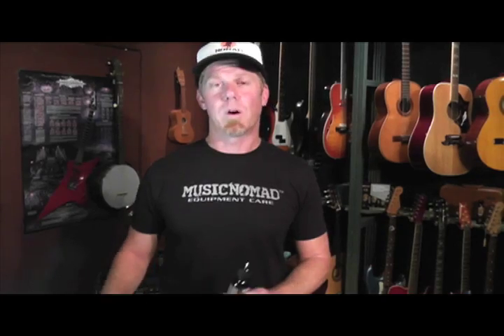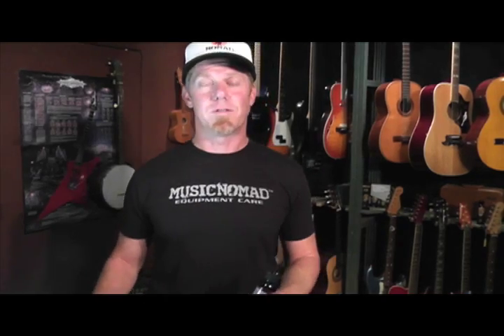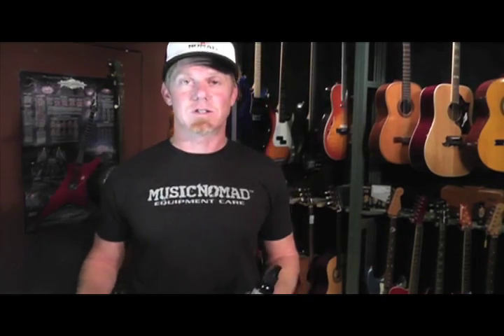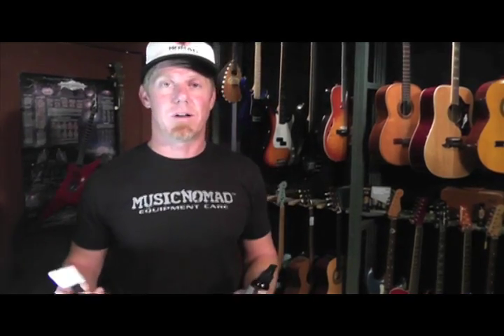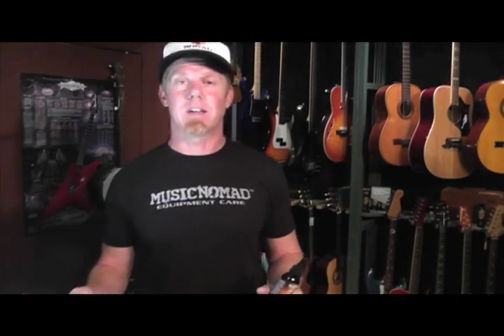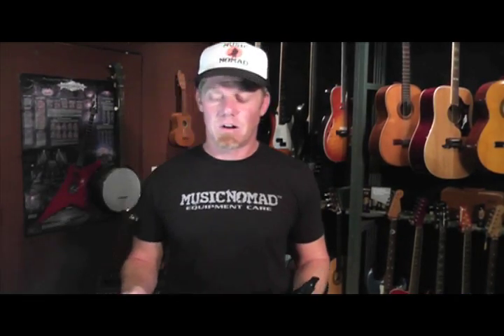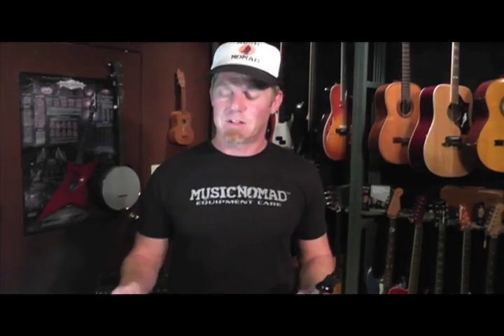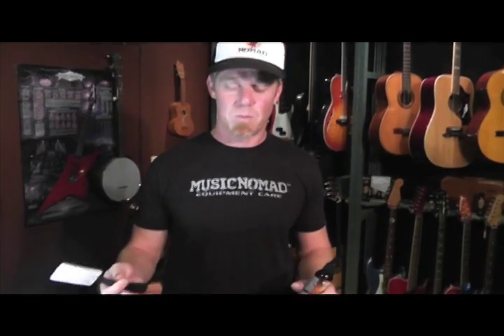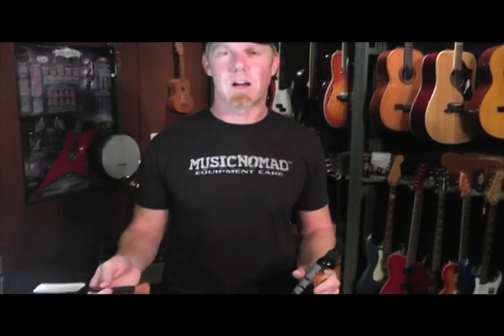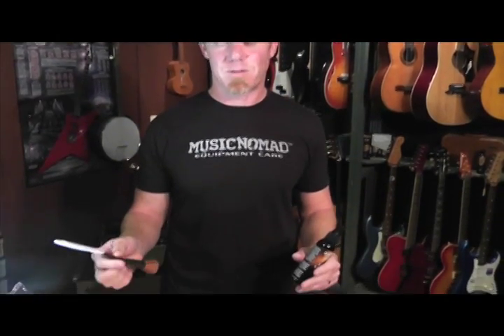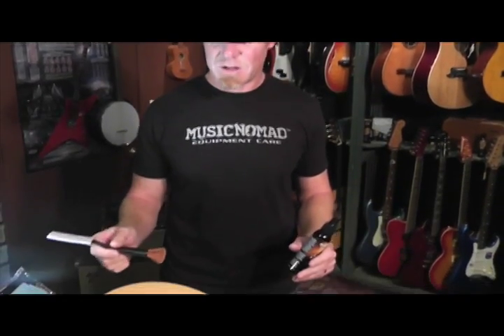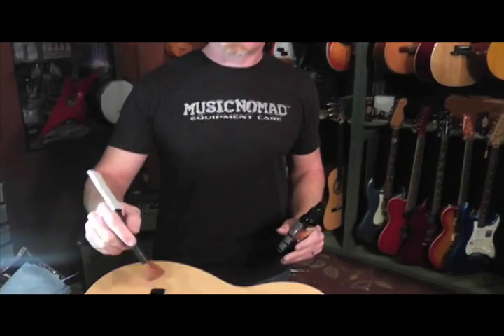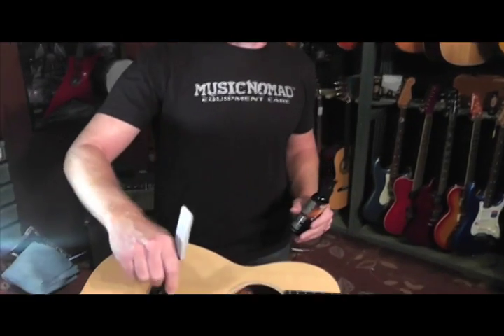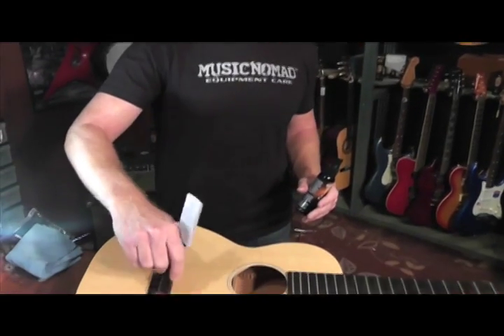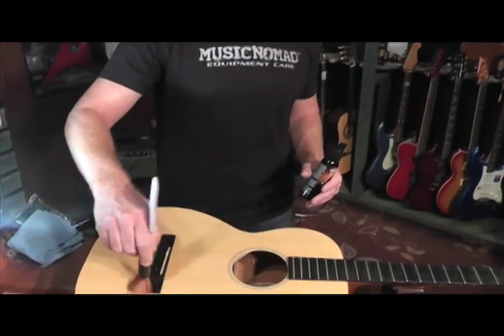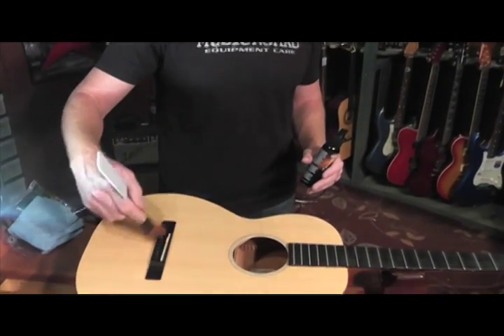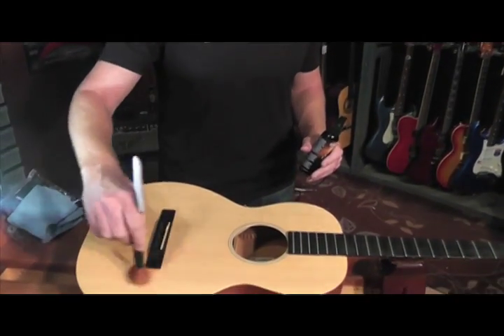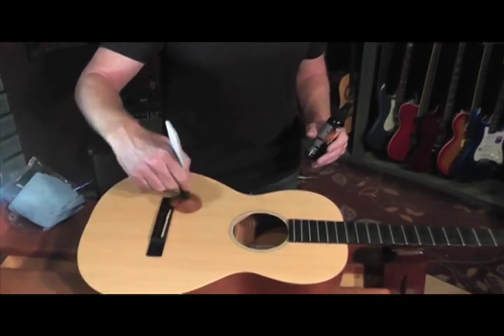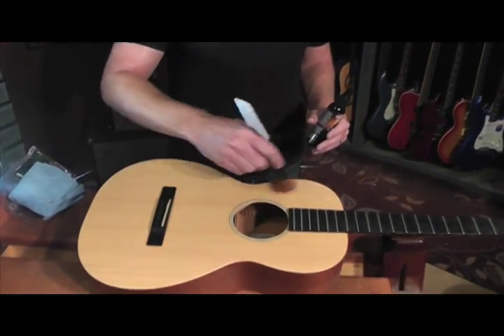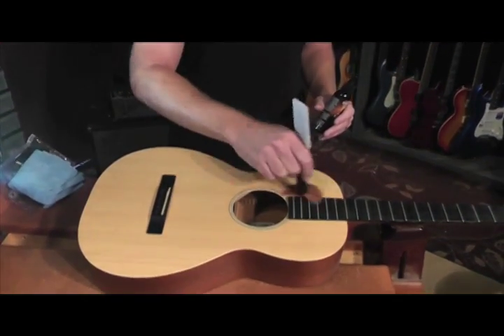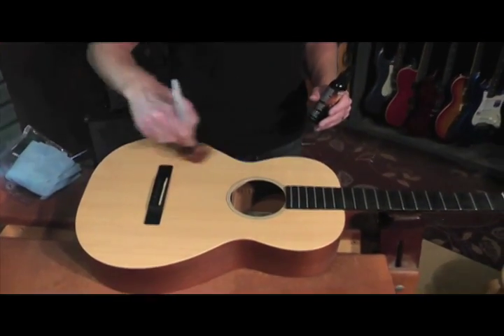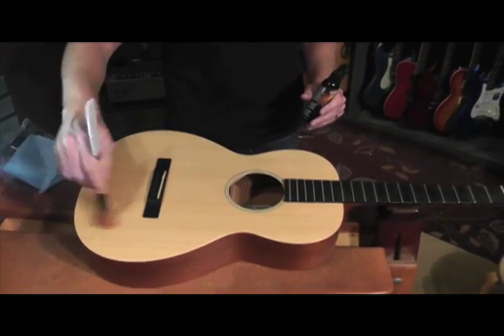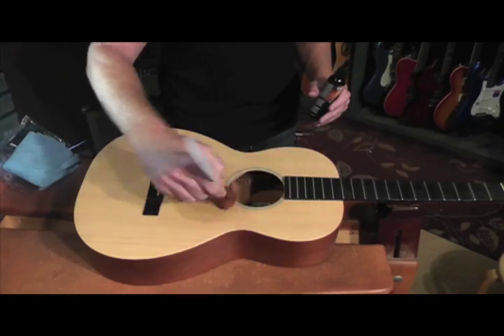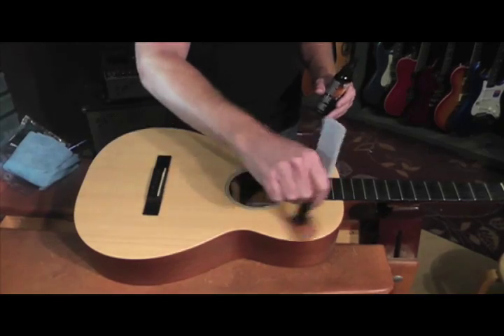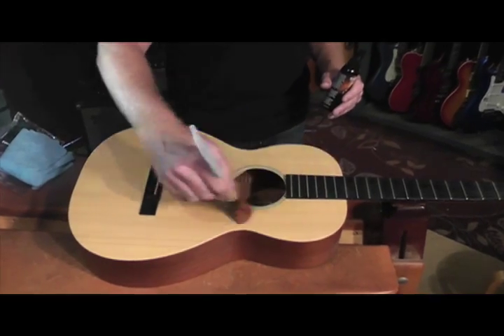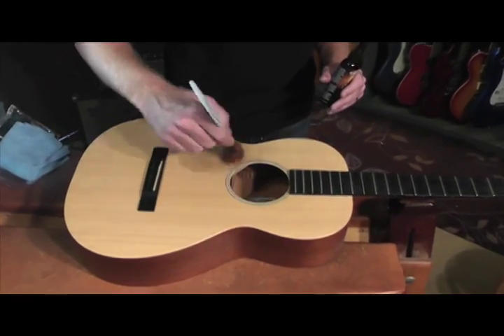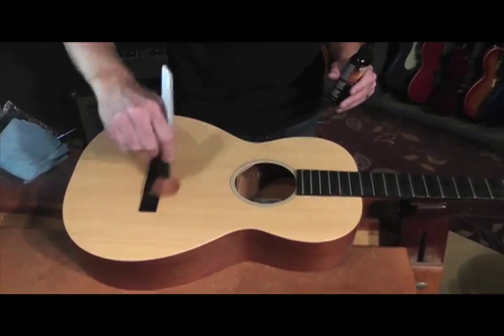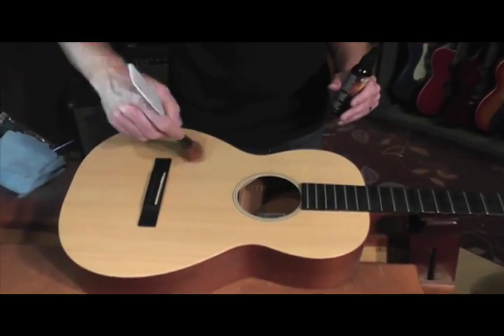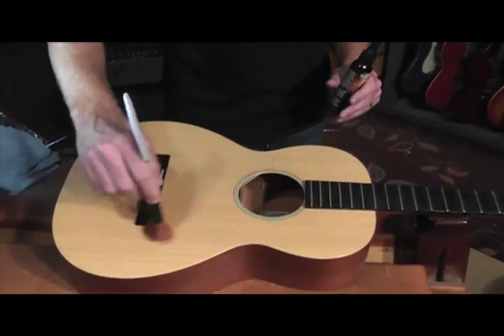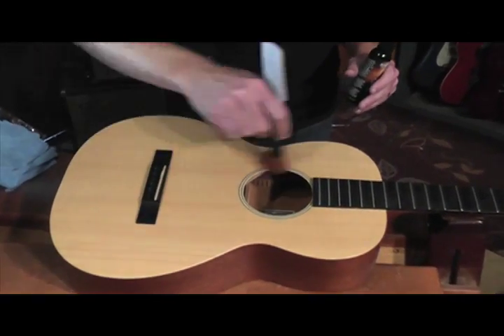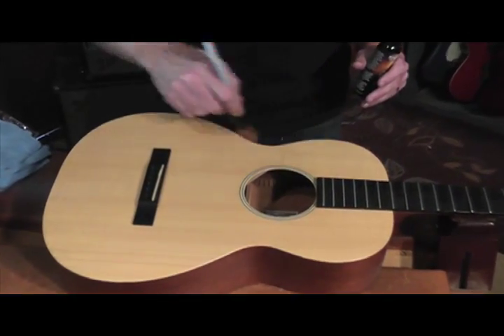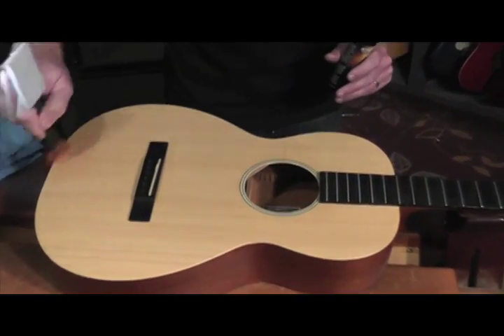What you want to do with the finish of any guitar, a matte finish, is remove the dust from it first. You can use a tool like the Nomad tool from Music Nomad to get all the dust off. Dust will scratch finishes — it's not the product, it's usually dirt and debris.